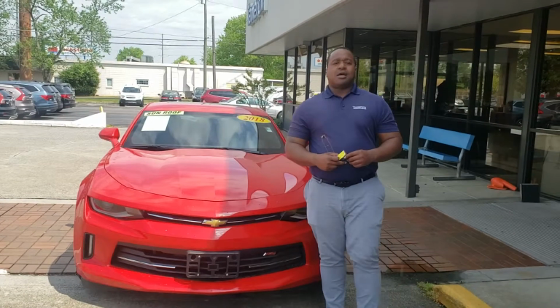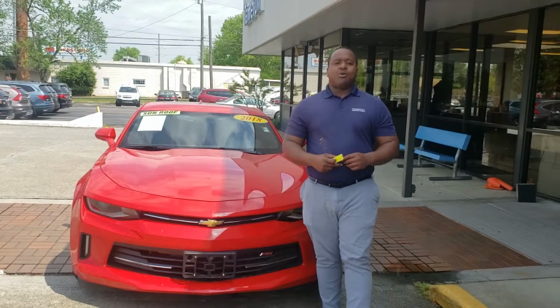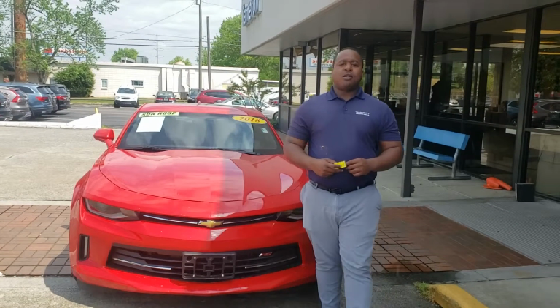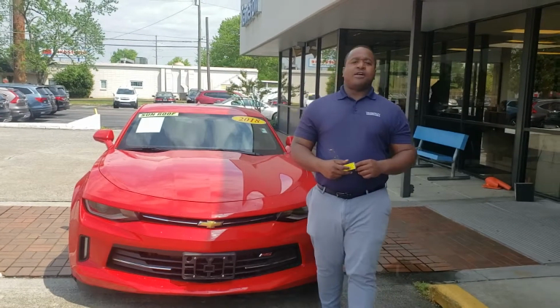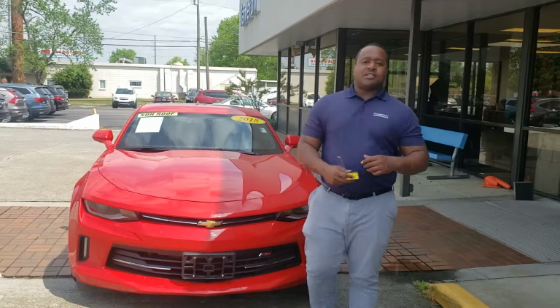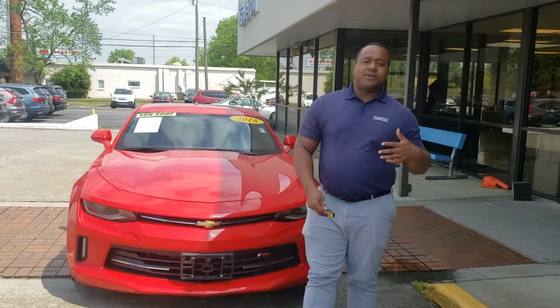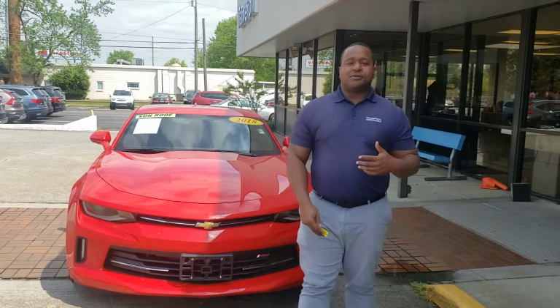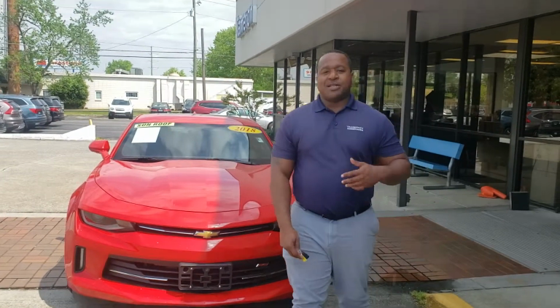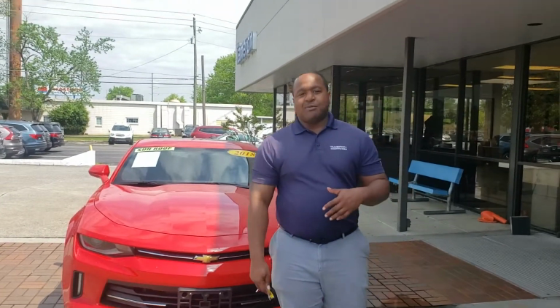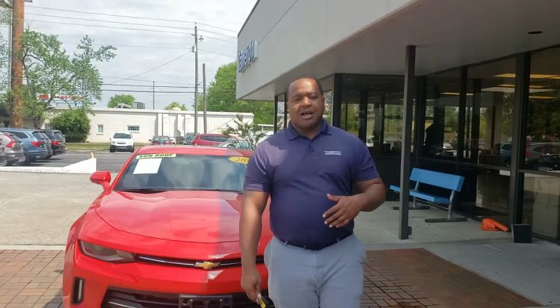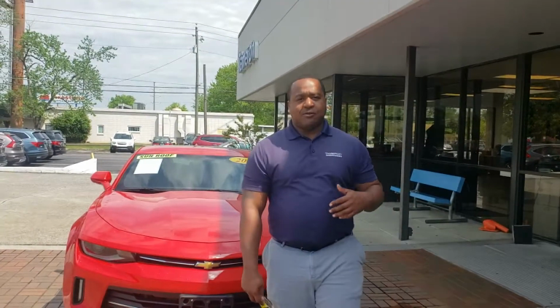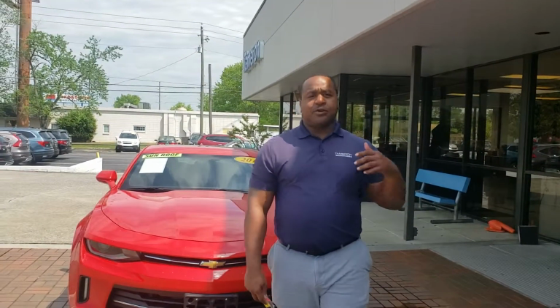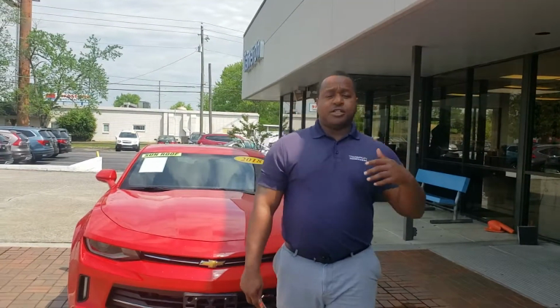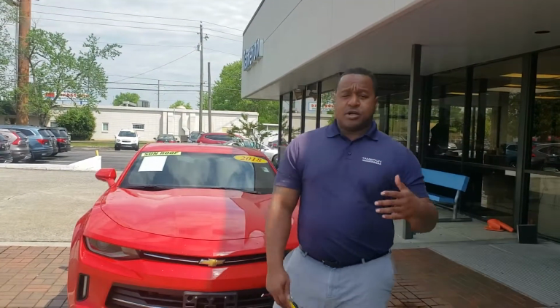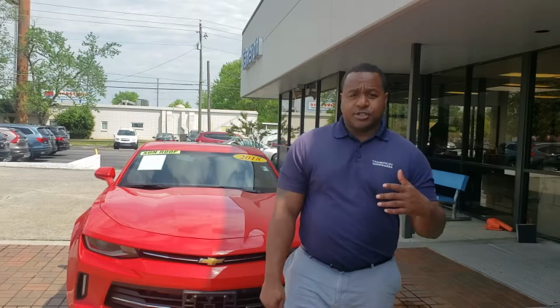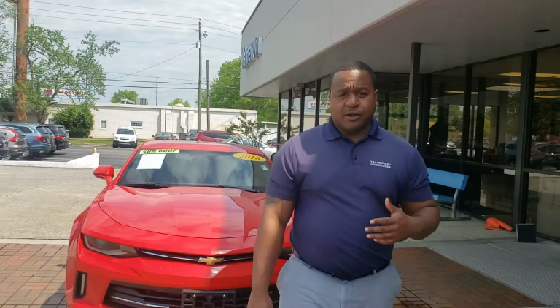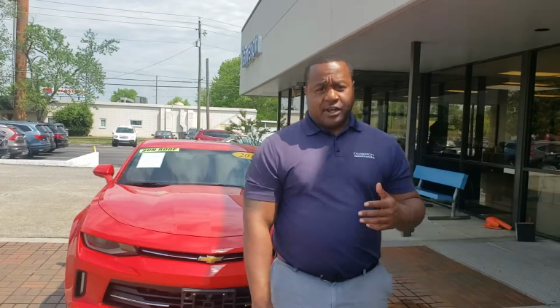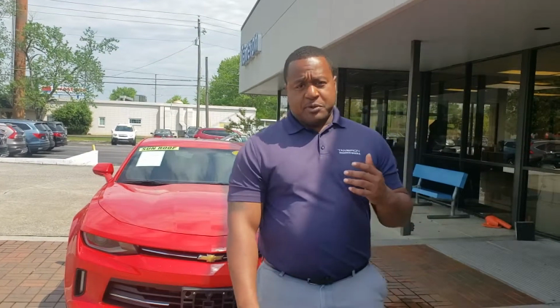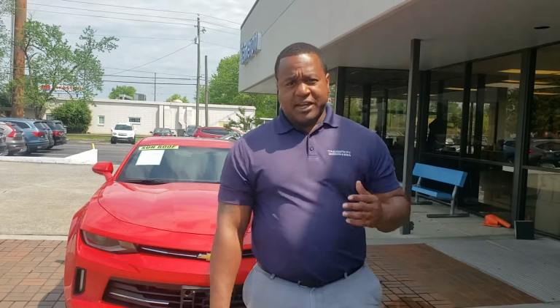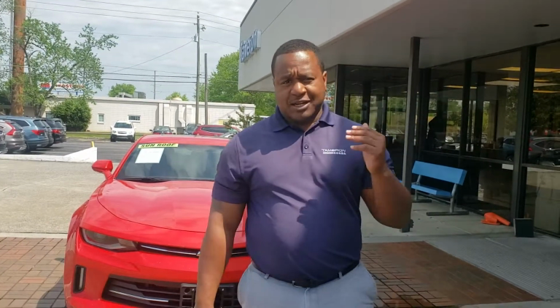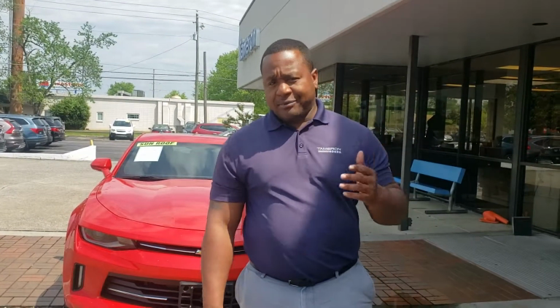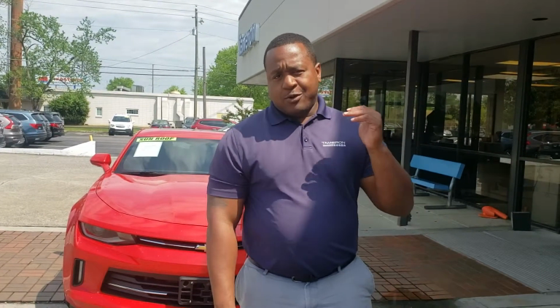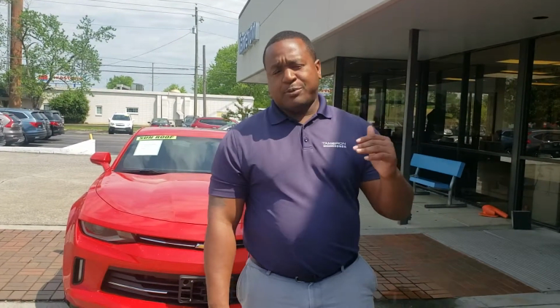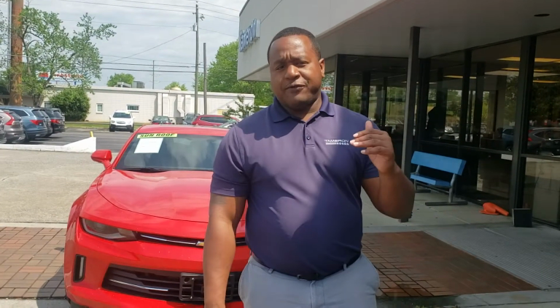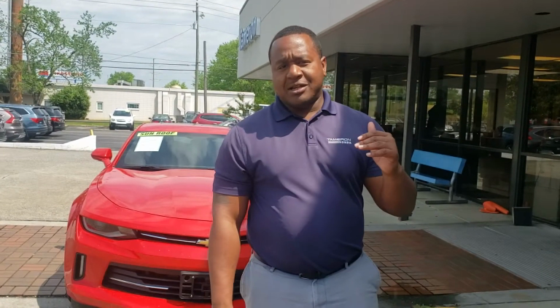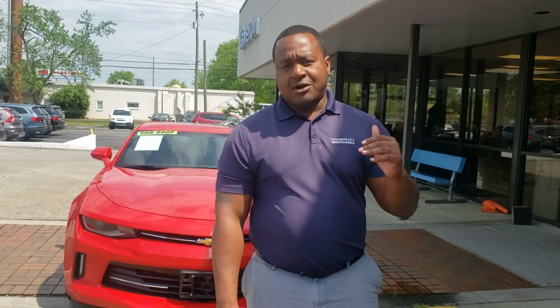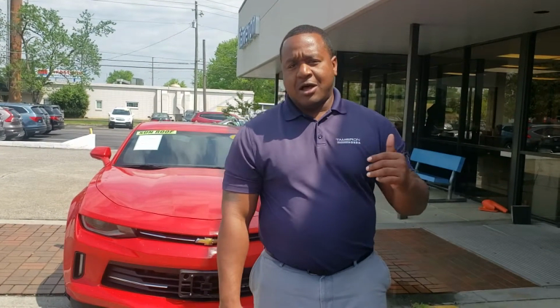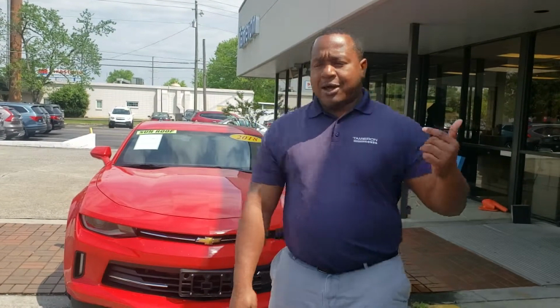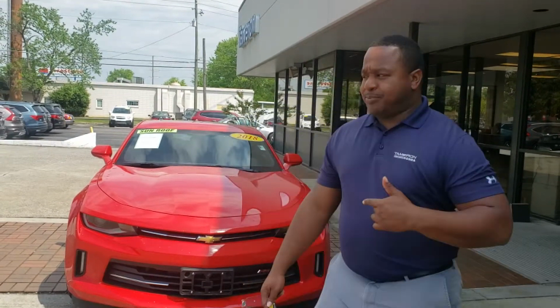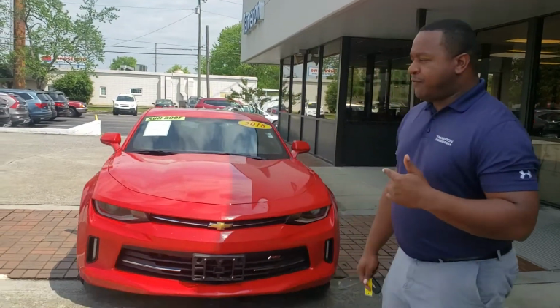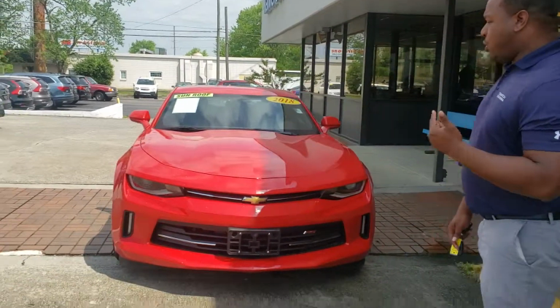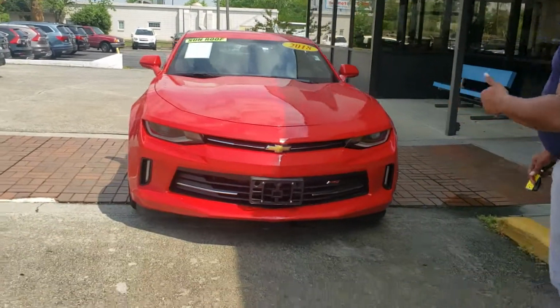Good morning, Frederick. This is Phil Nelson with Tamron Honda and Hoover. Just wanted to shoot you a quick video to put a face with the name. We just spoke a few minutes ago about this beautiful 2018.